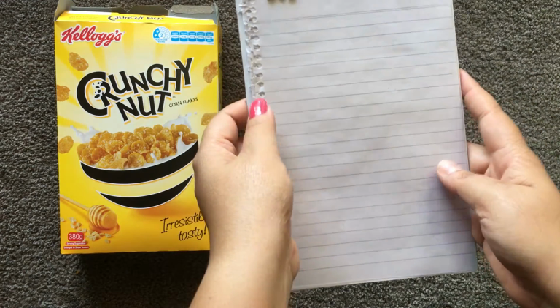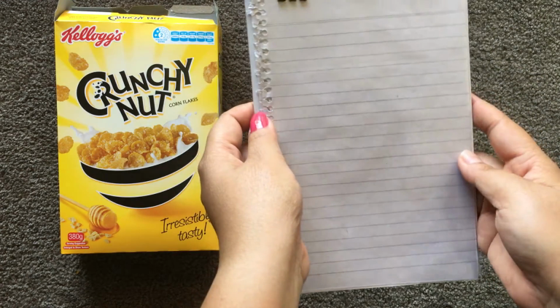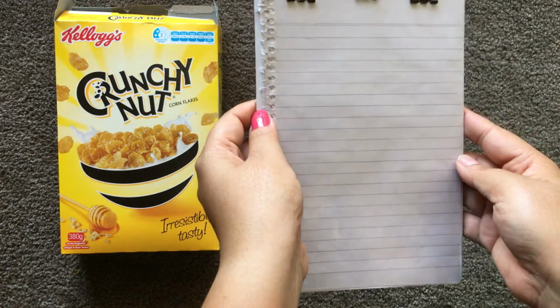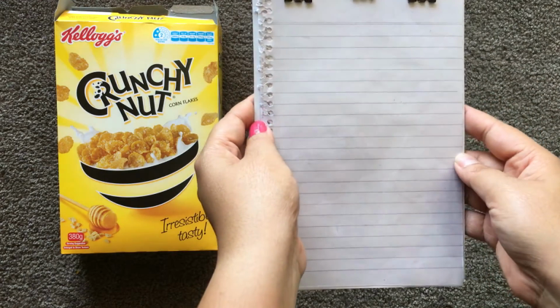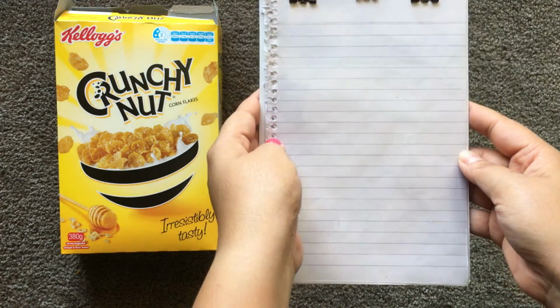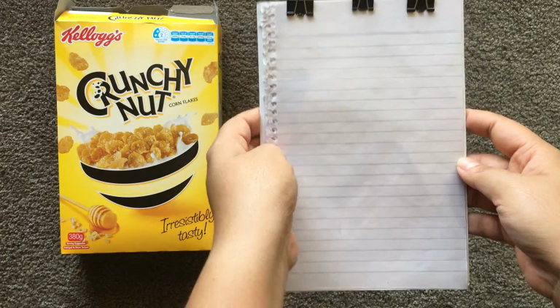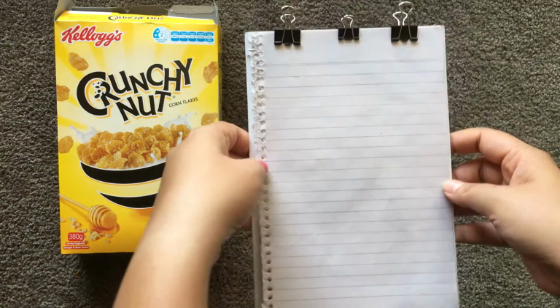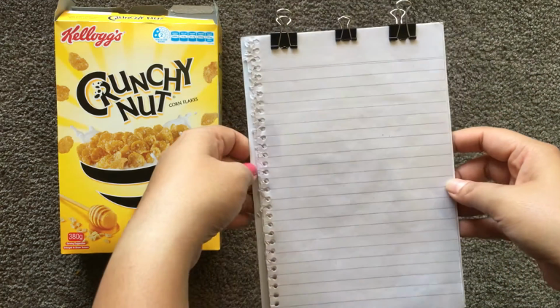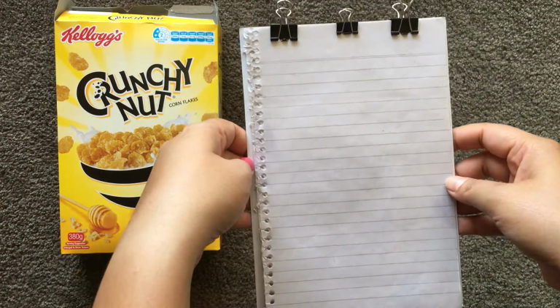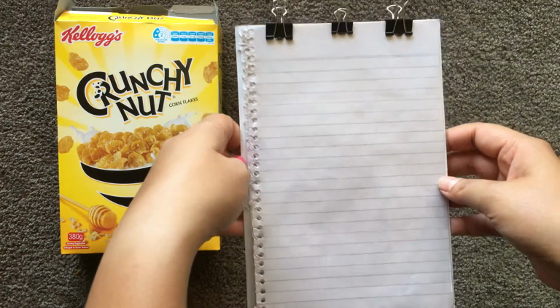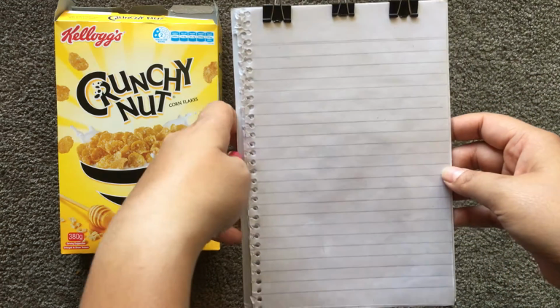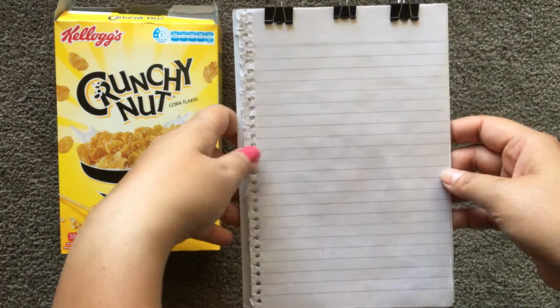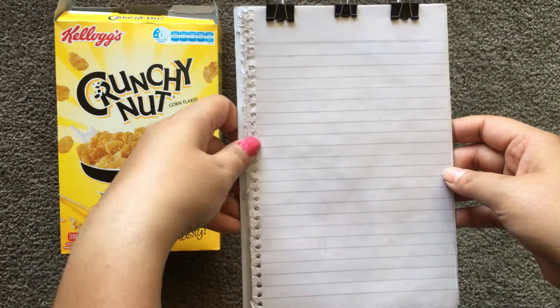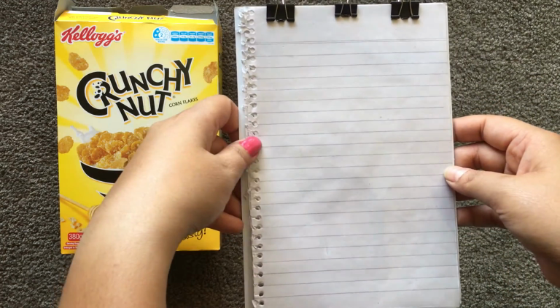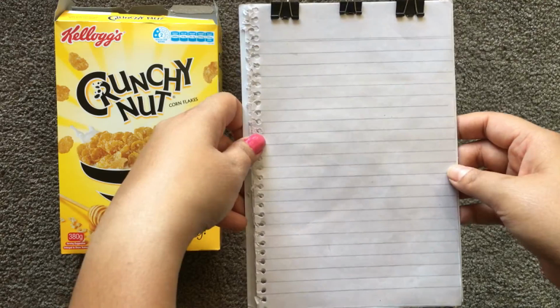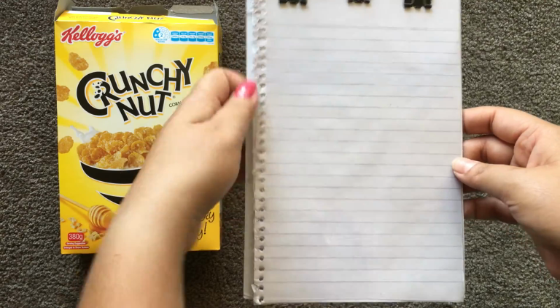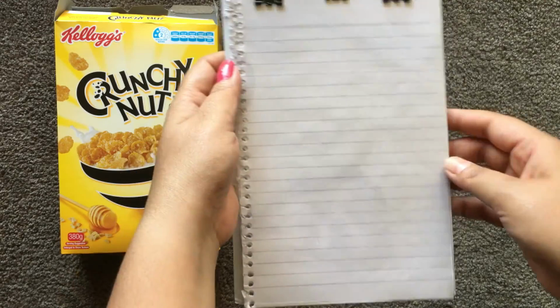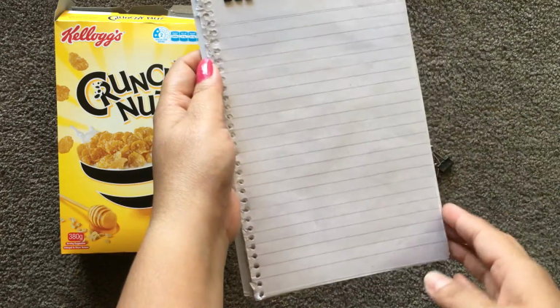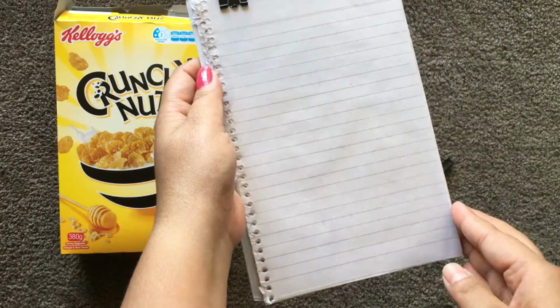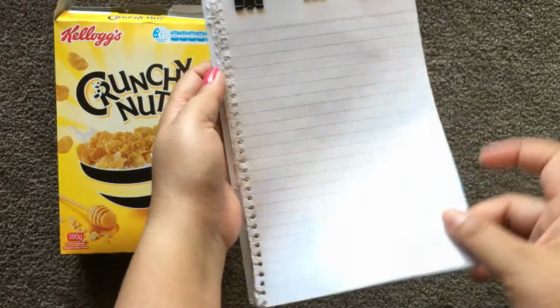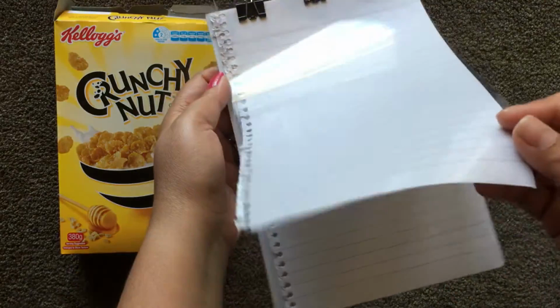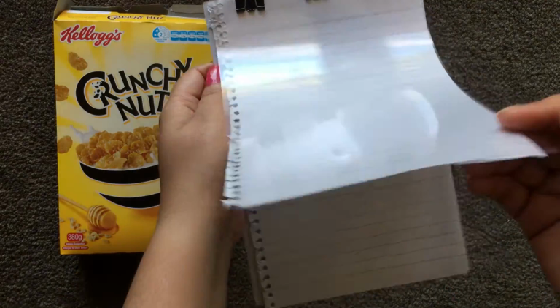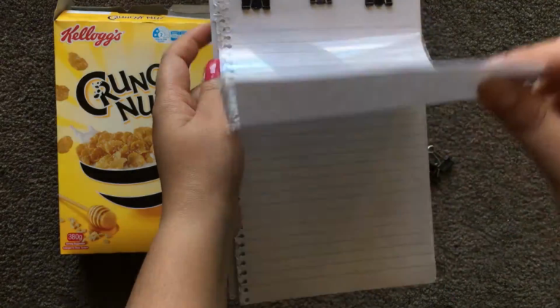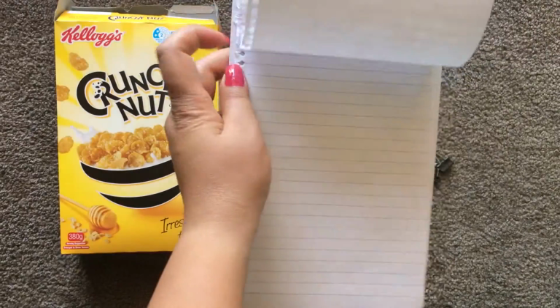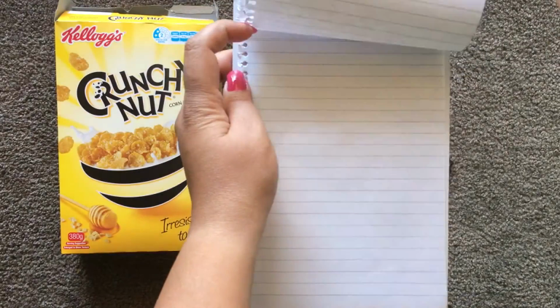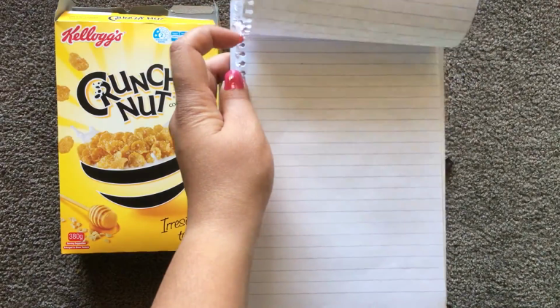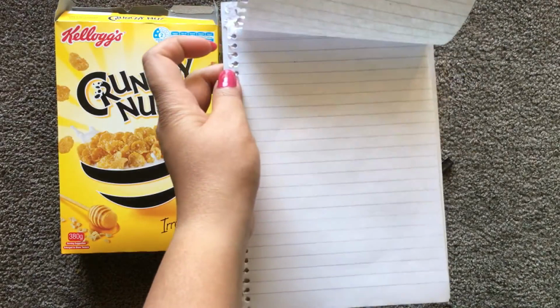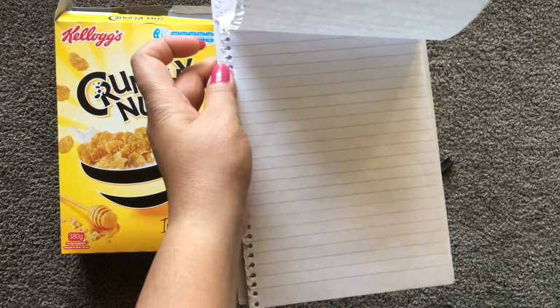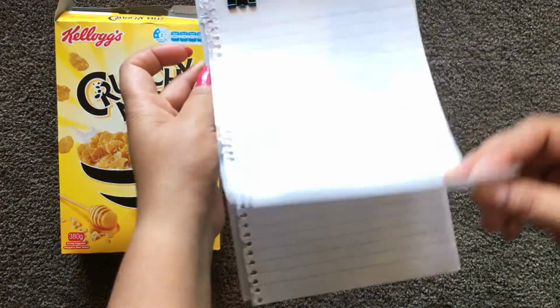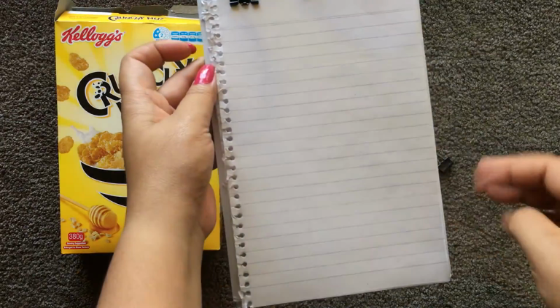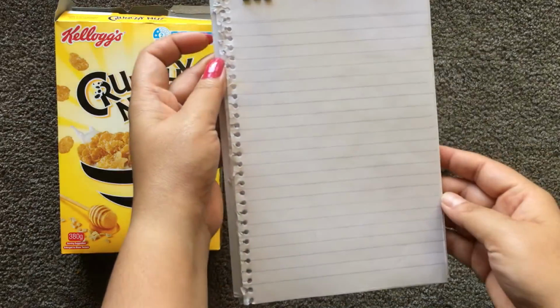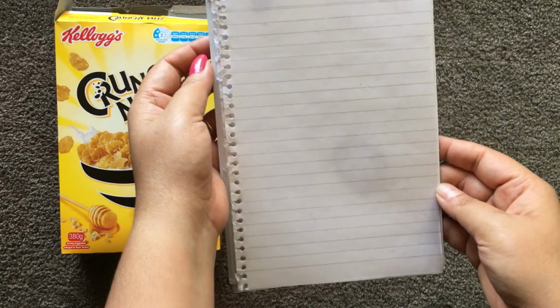So this is ready. You can write as many checklists as you want to follow, and you can just flip over the pages and see what is there for you.